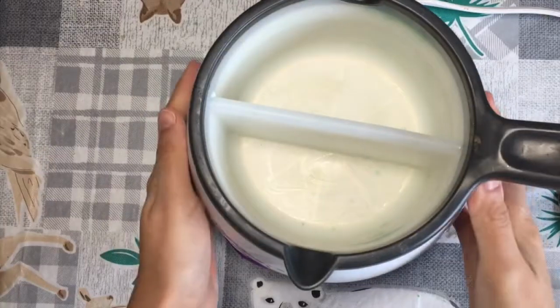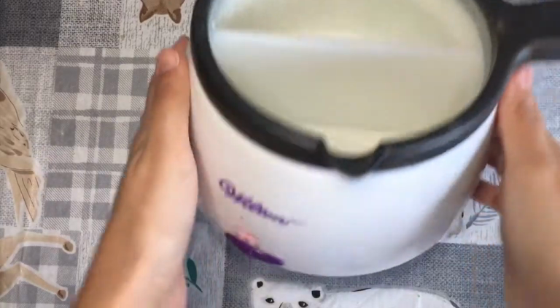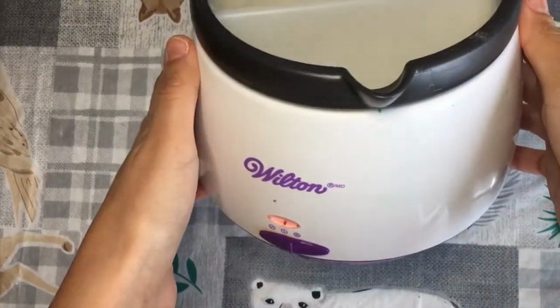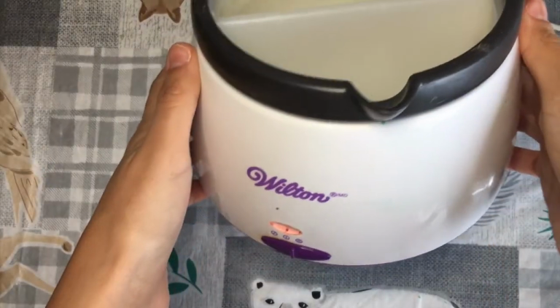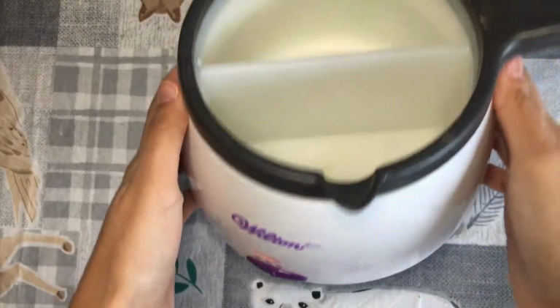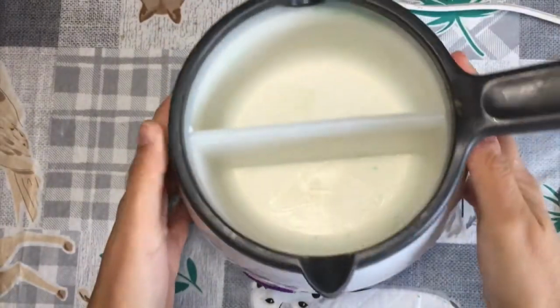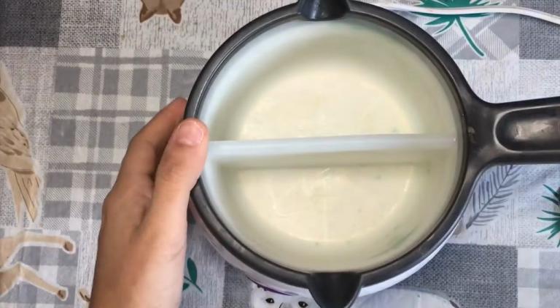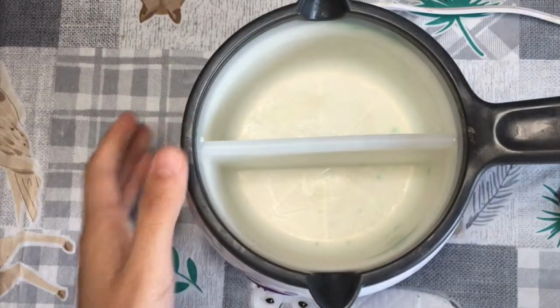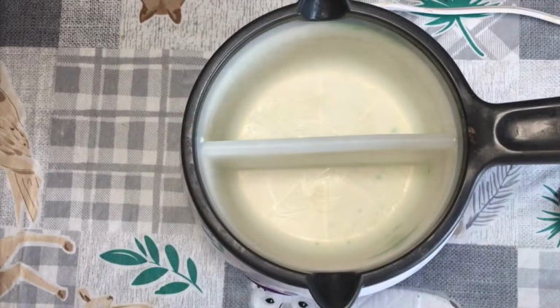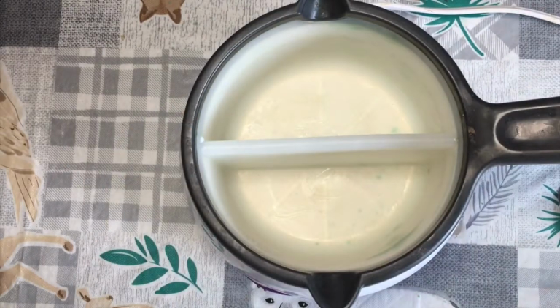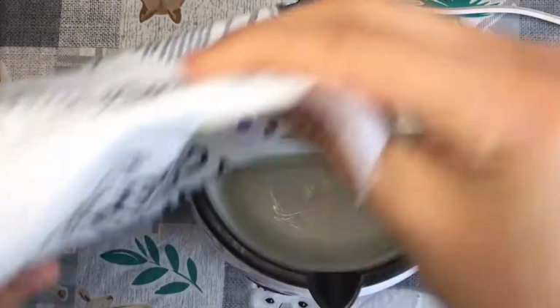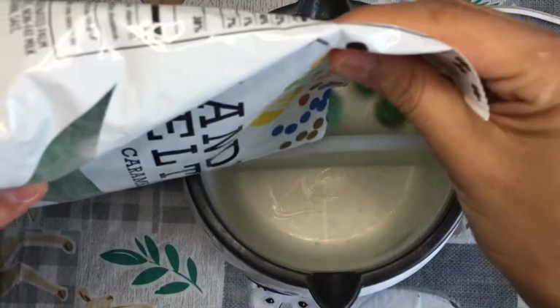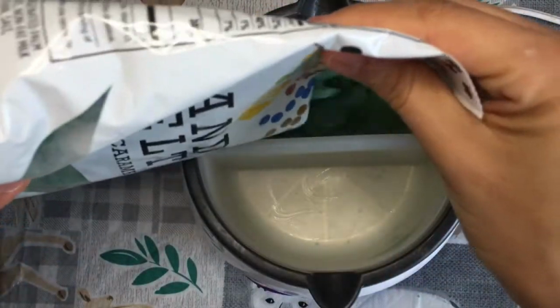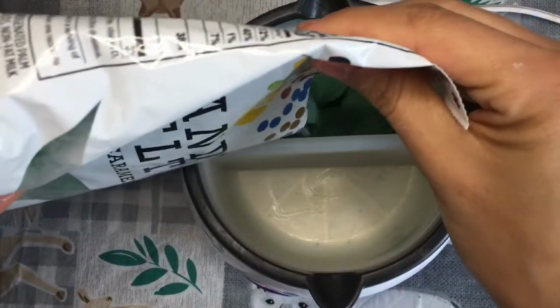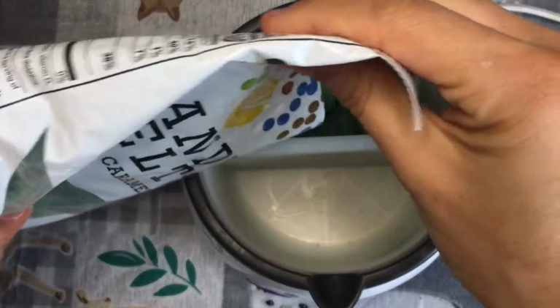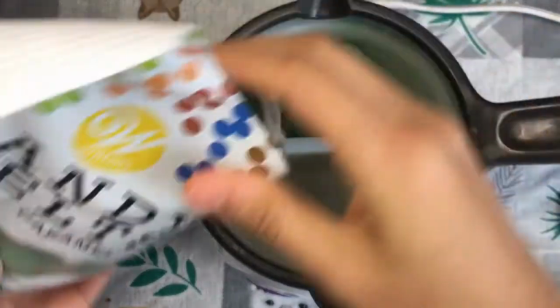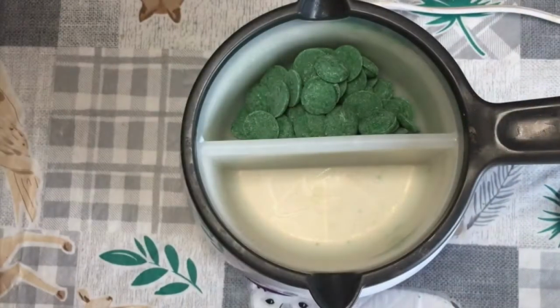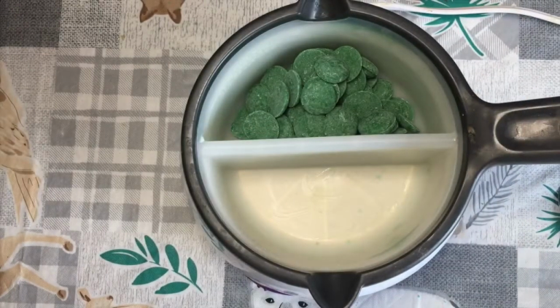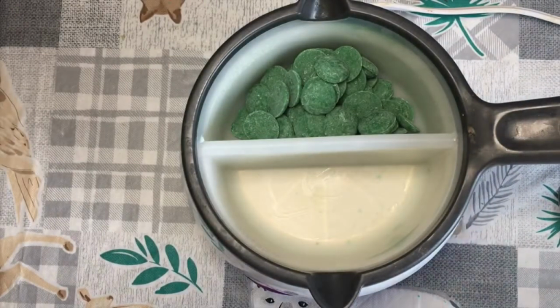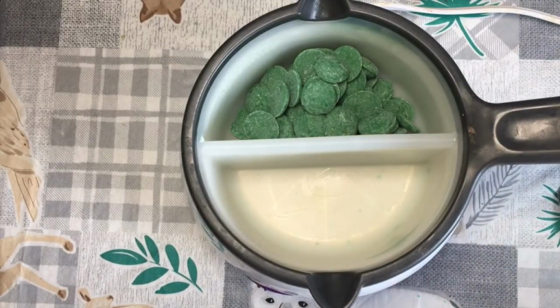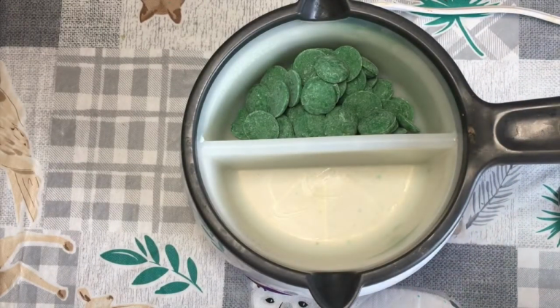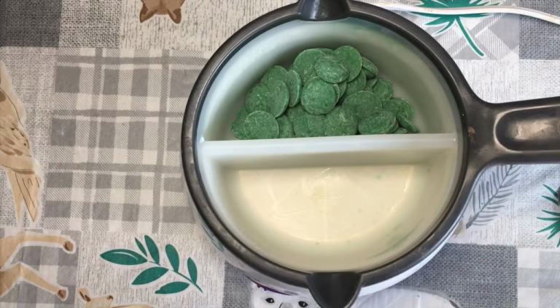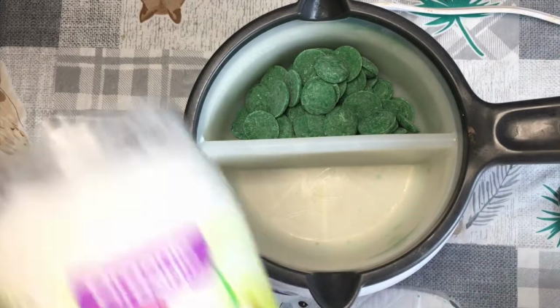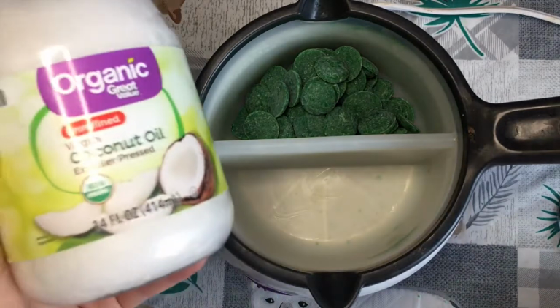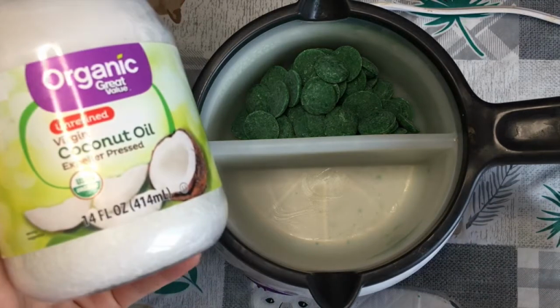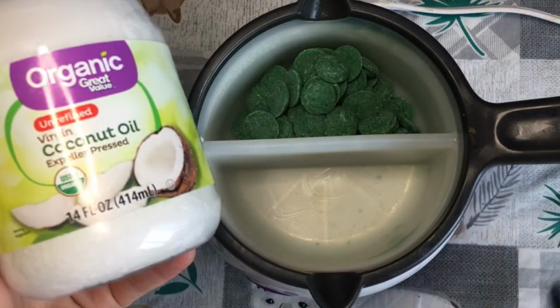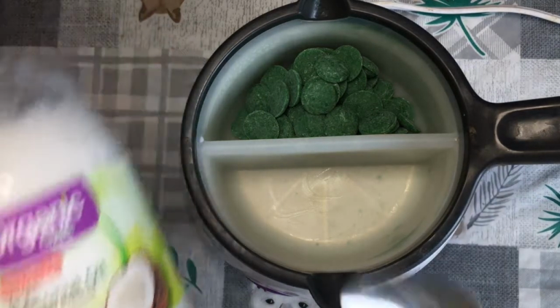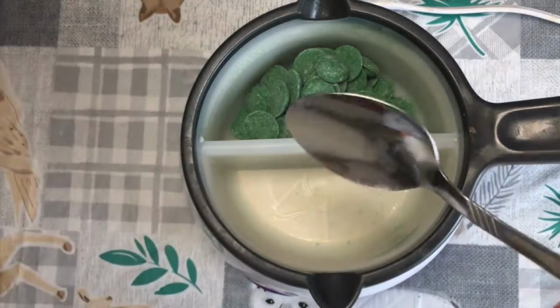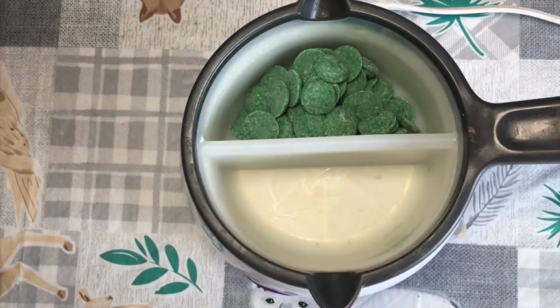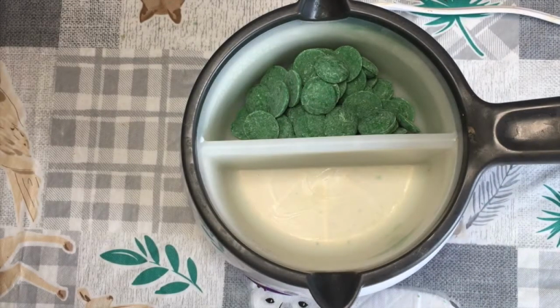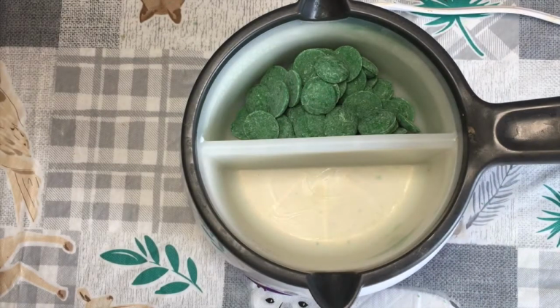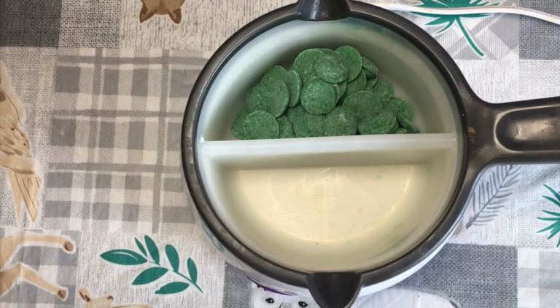Start by melting your chocolate since this will take the longest. I have a chocolate heater, but if you don't have one, pop your chocolate in the microwave and heat in 30-second intervals. To get it nice and runny, you'll need to add coconut oil.